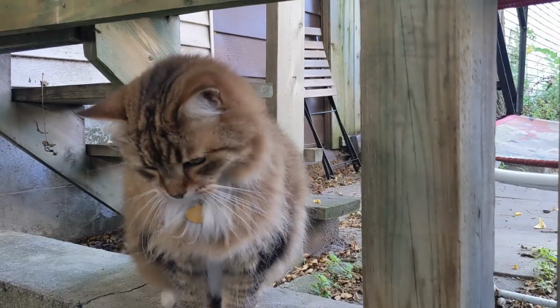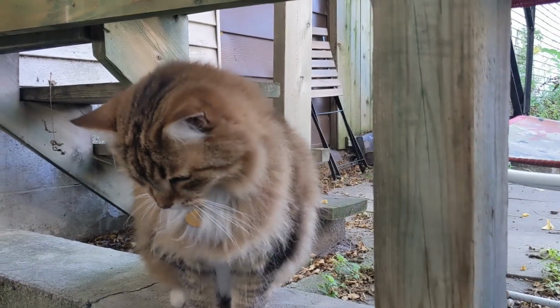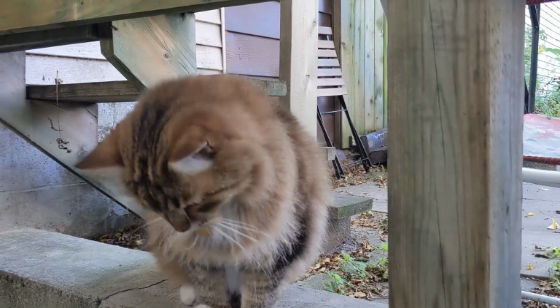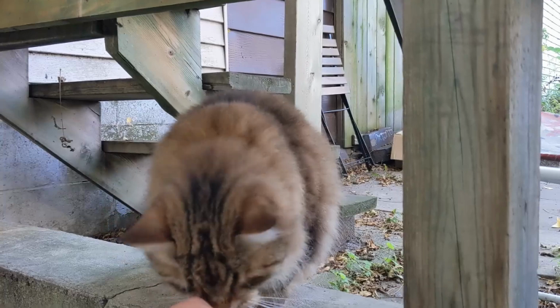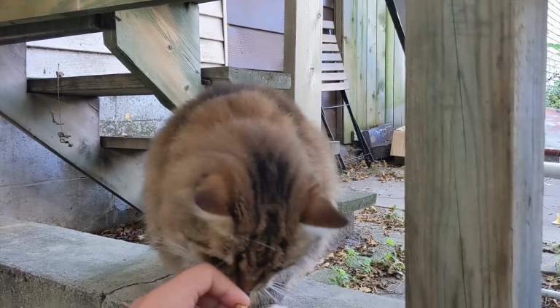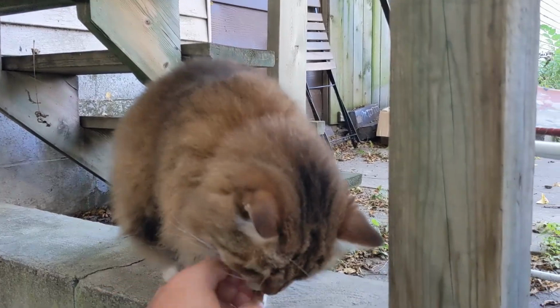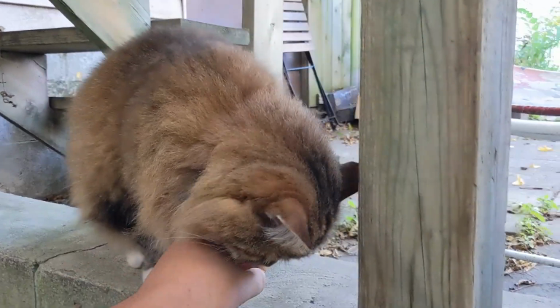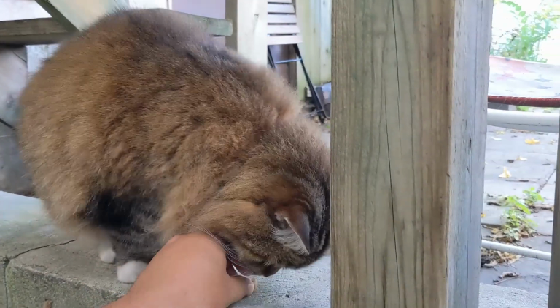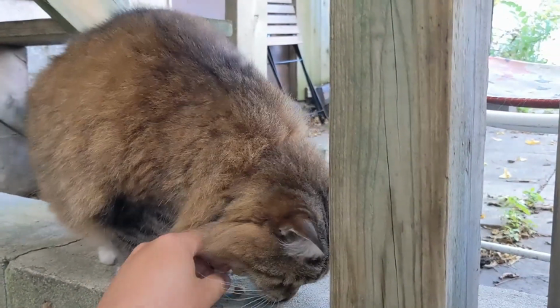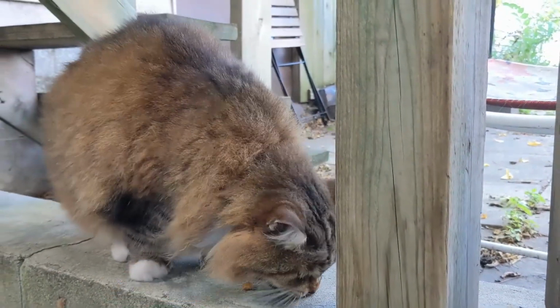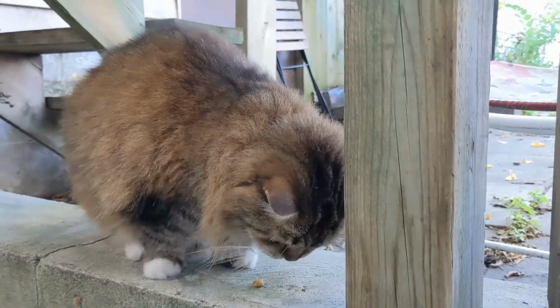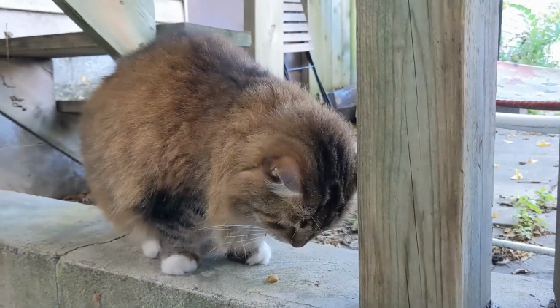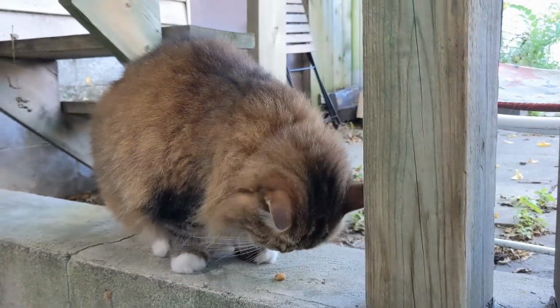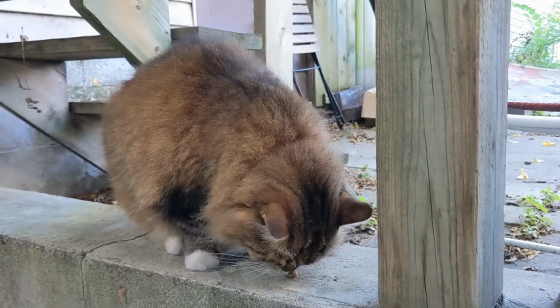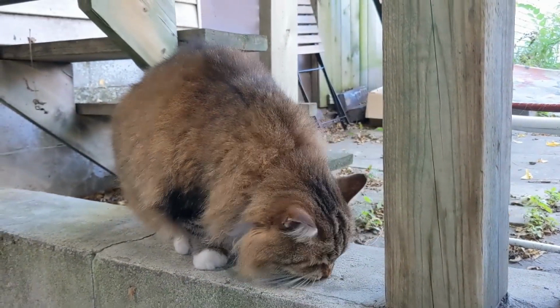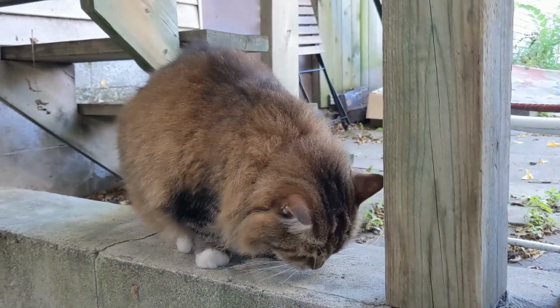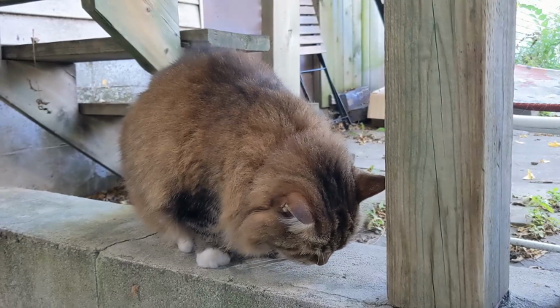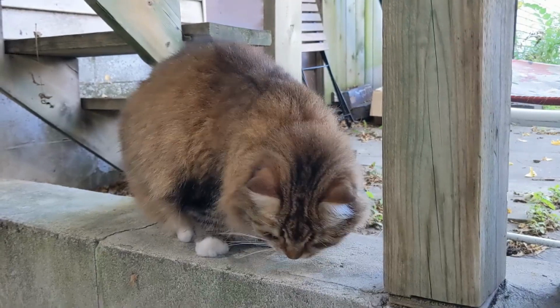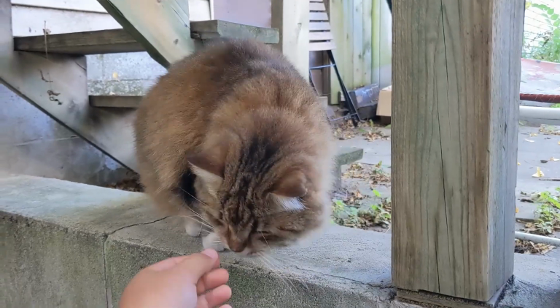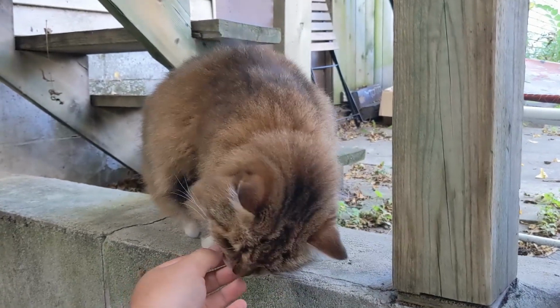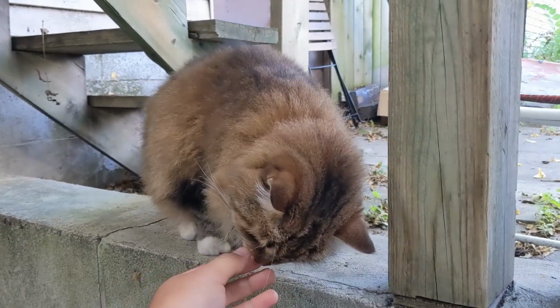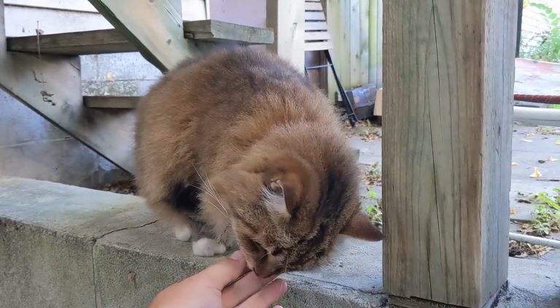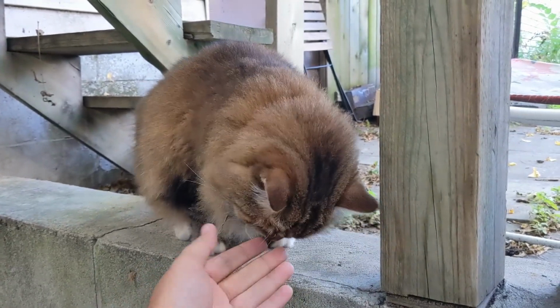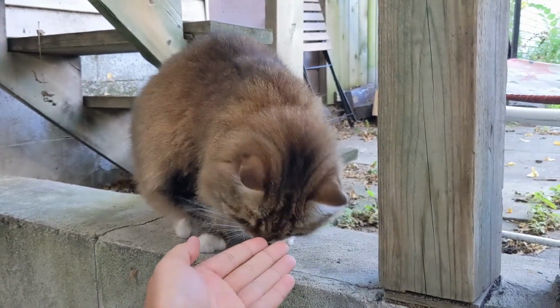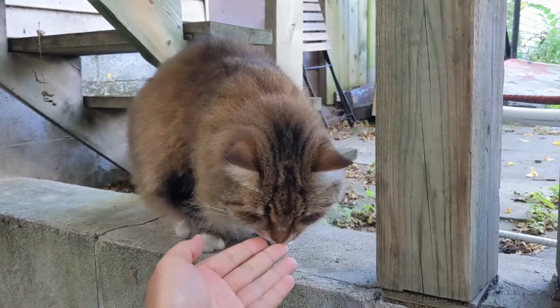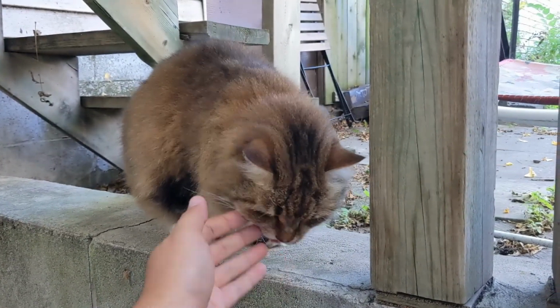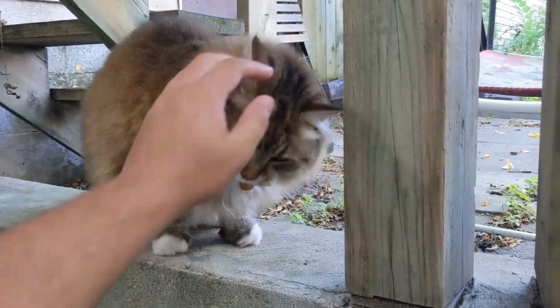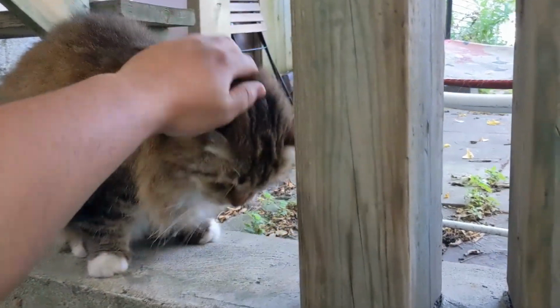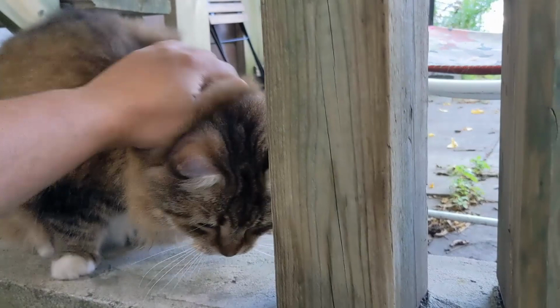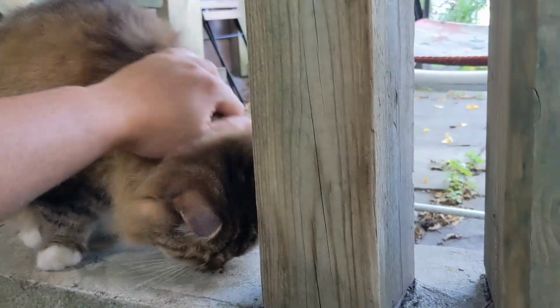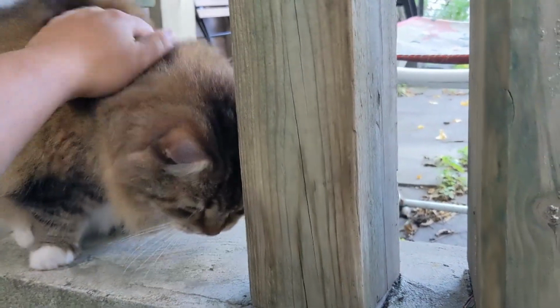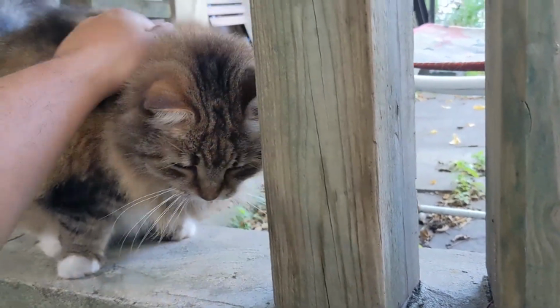He mostly just chills out on the patio, so I'm not really worried about him killing birds and stuff. Give him some pets — he's a cute cat.